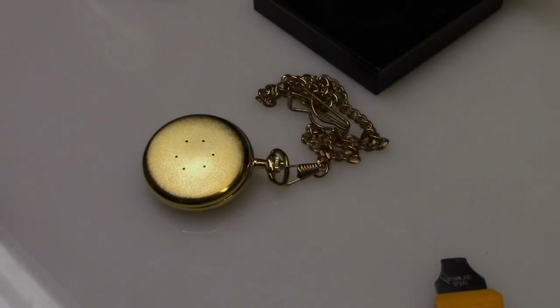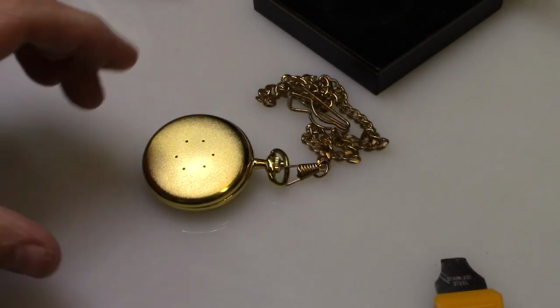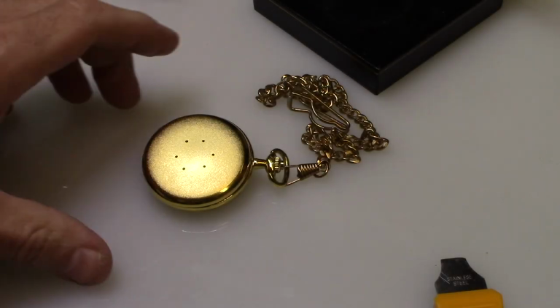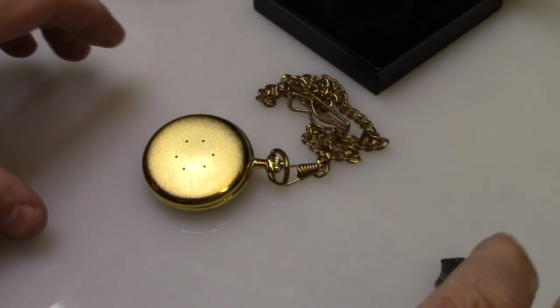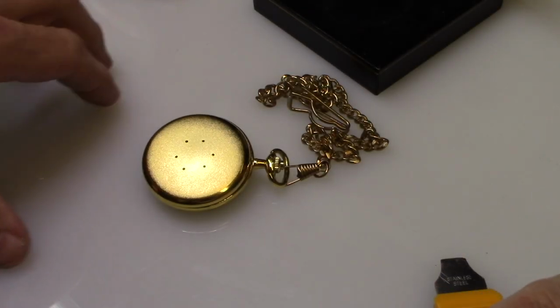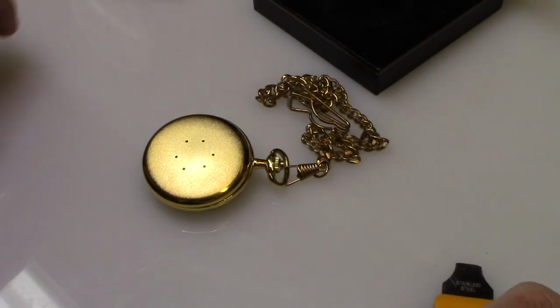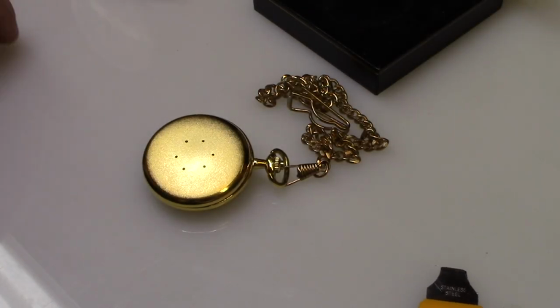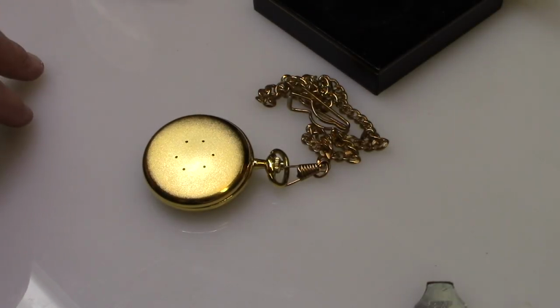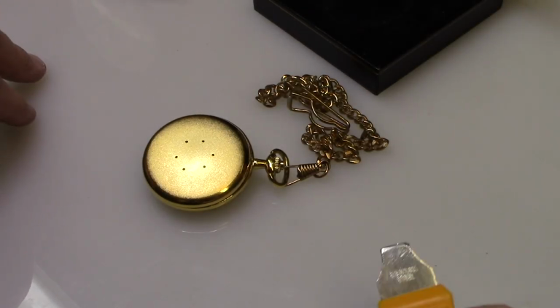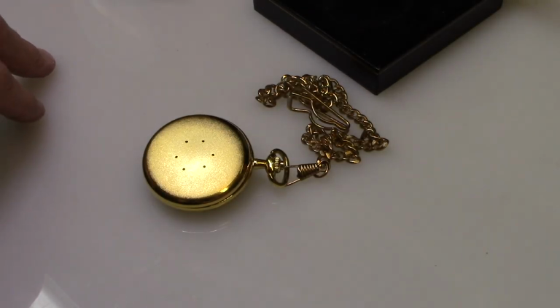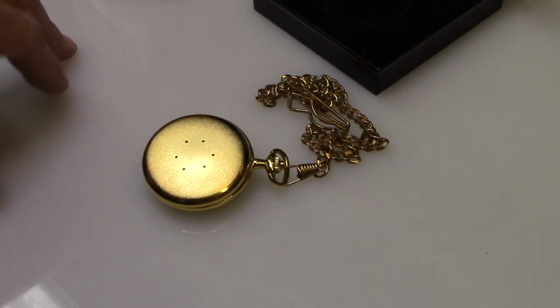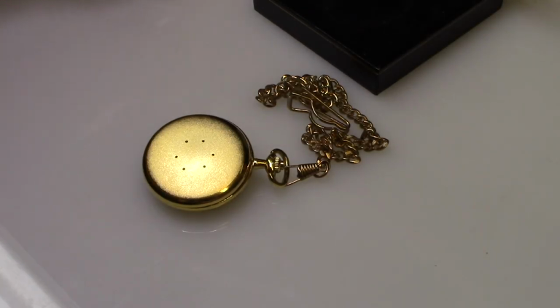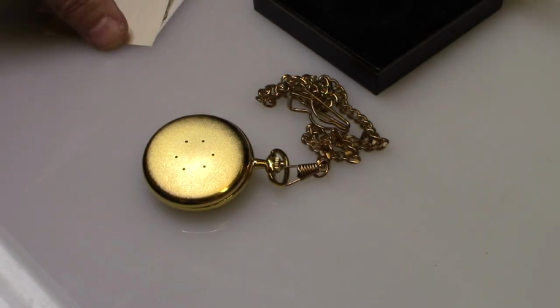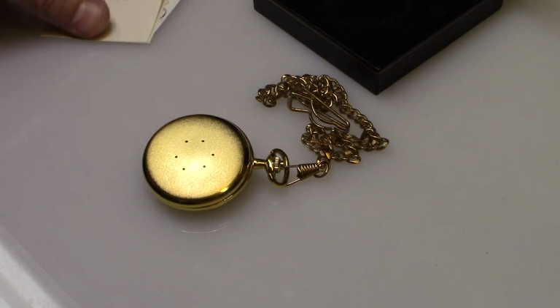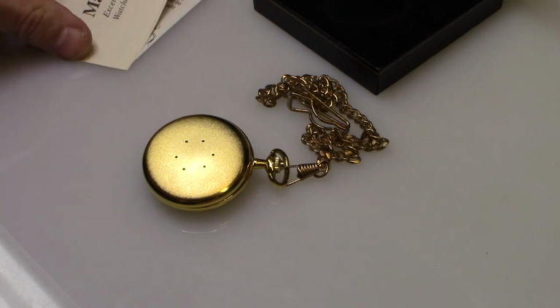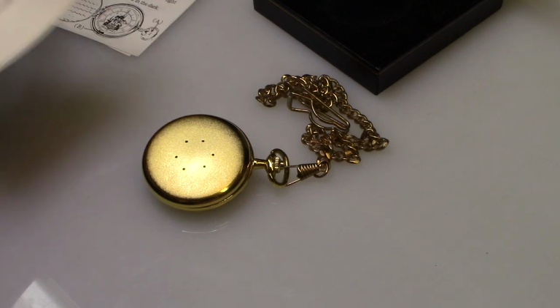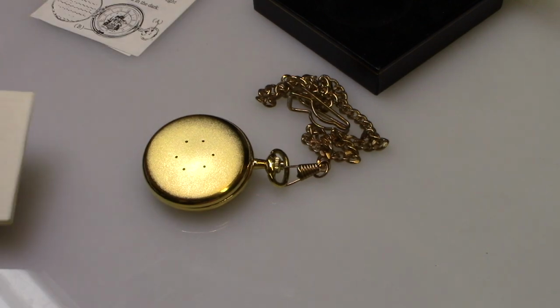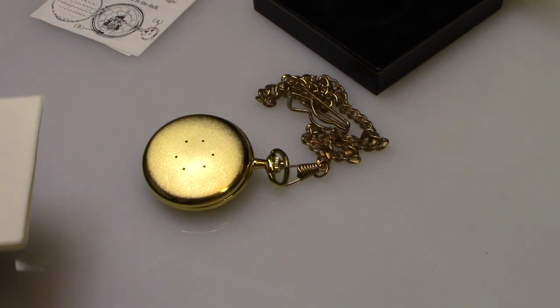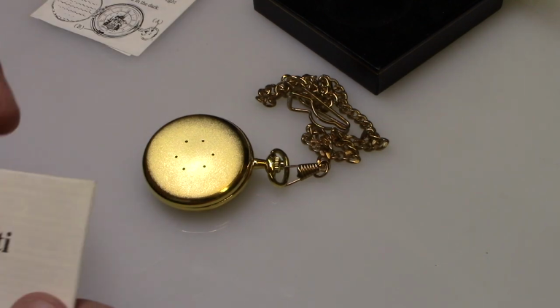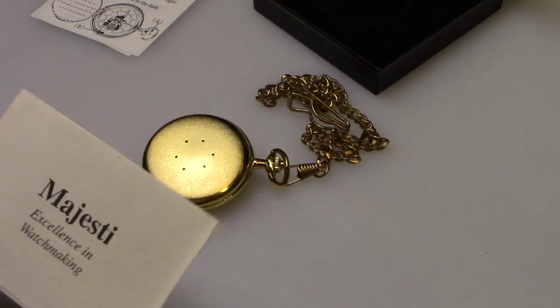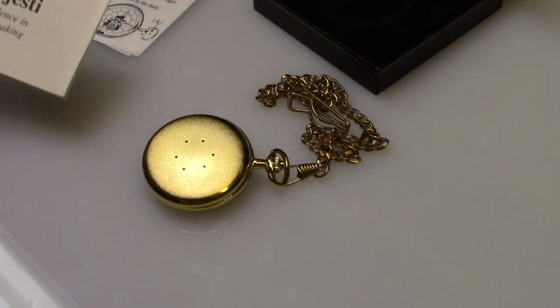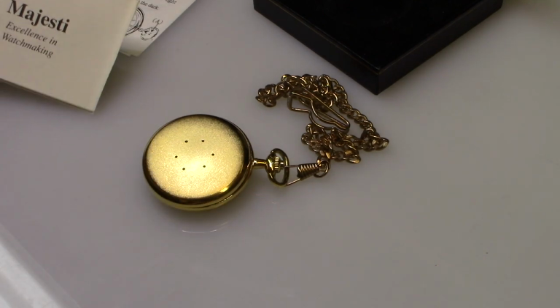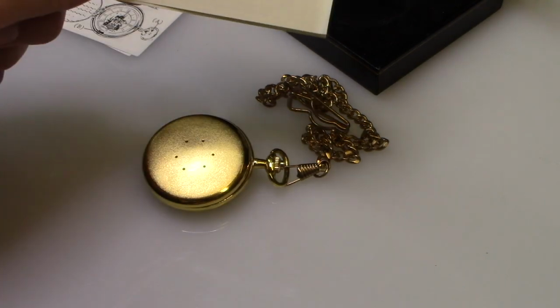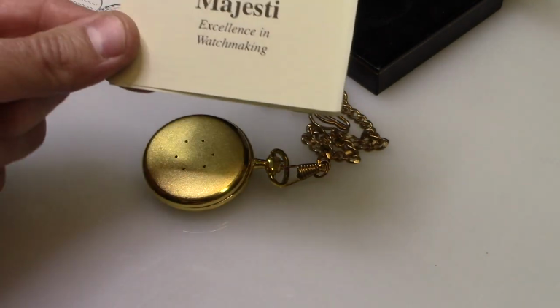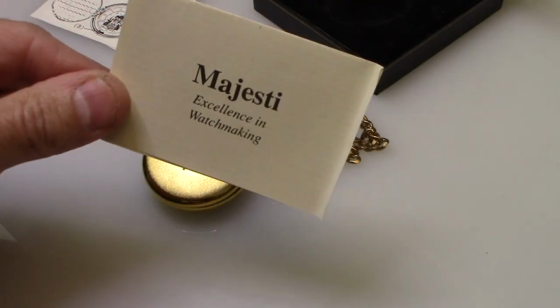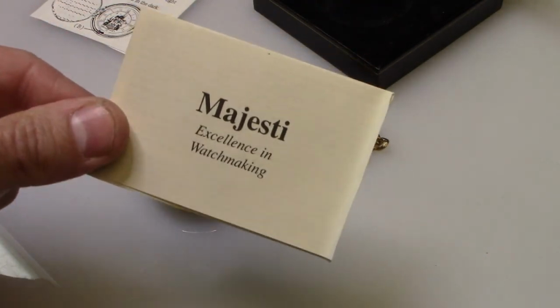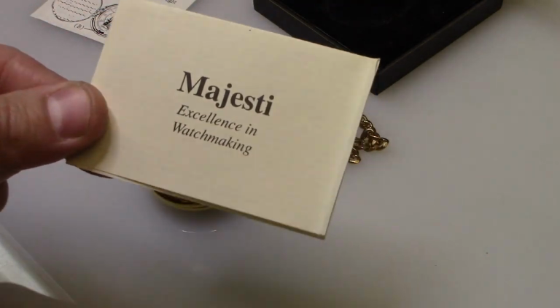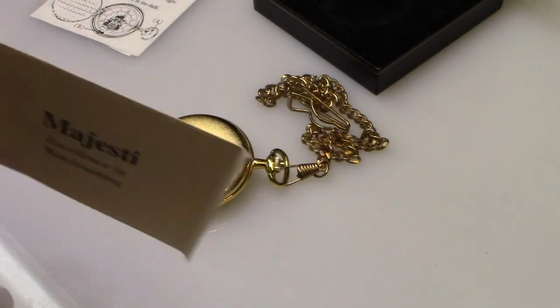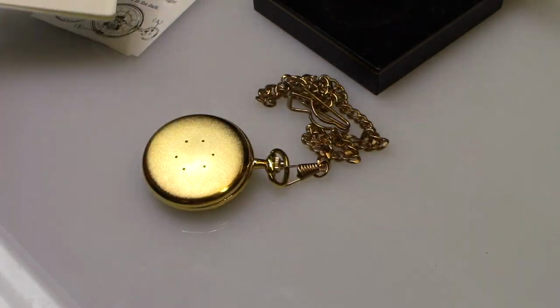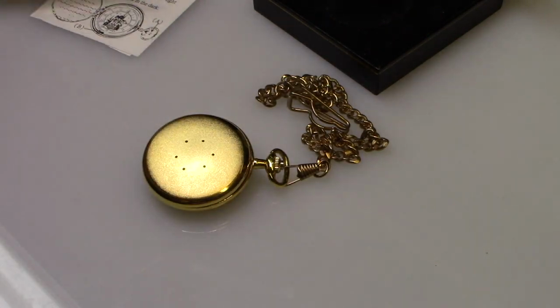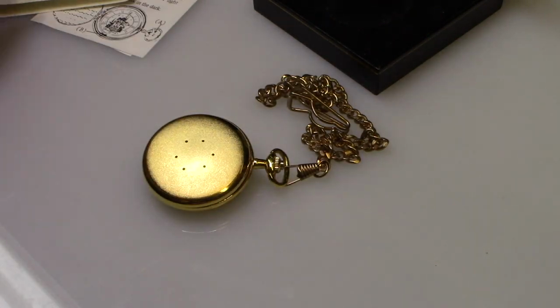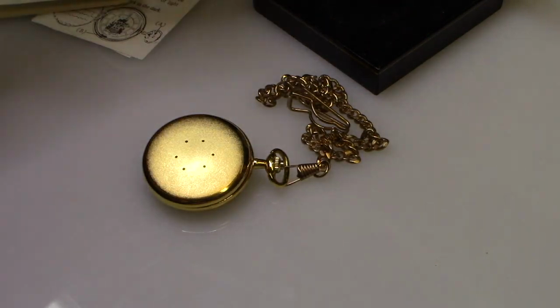Thanks for tuning in for another episode of the review channel. Today we're going to talk about changing a battery on an old classic Disney watch — it's a majestic pocket watch from Disney.